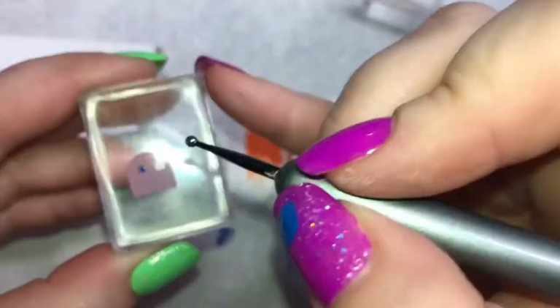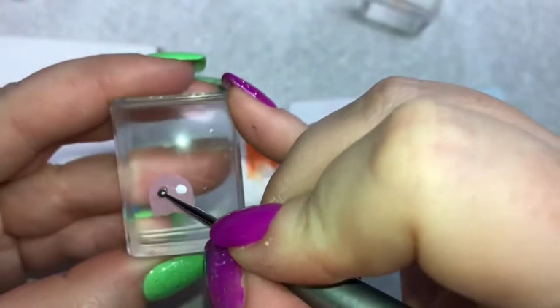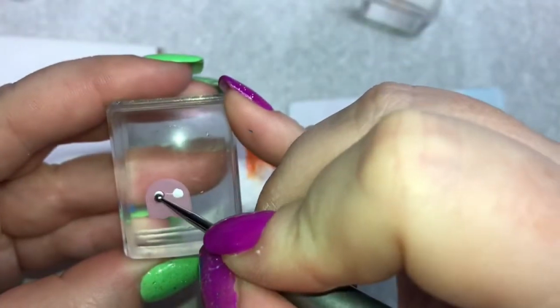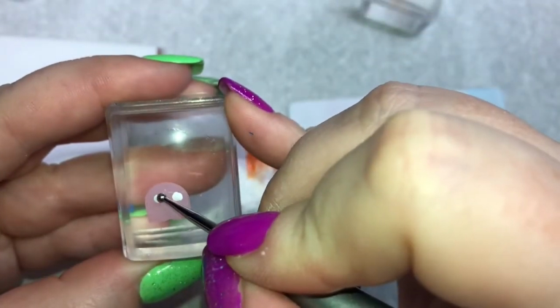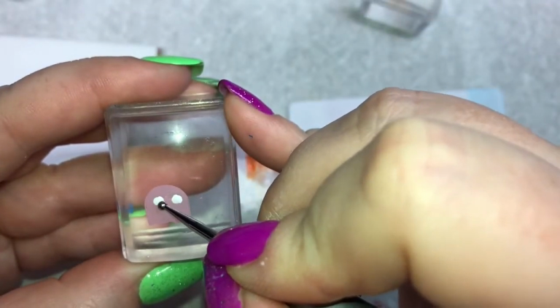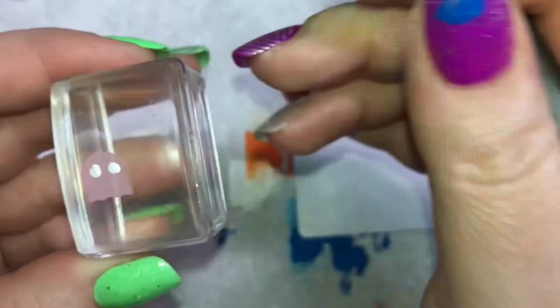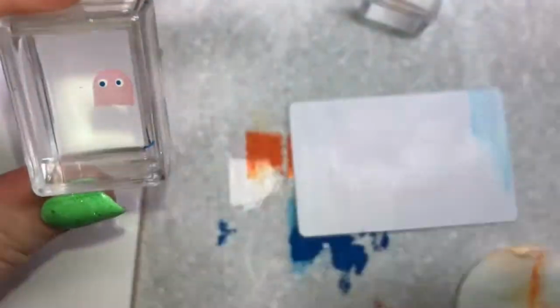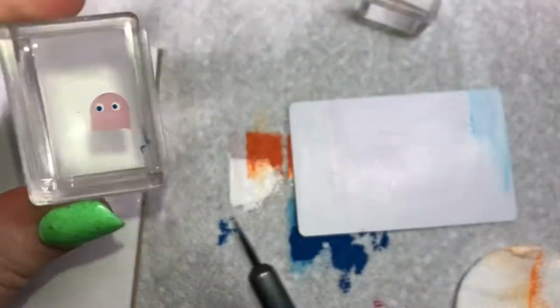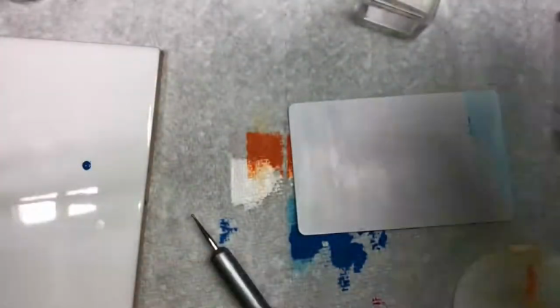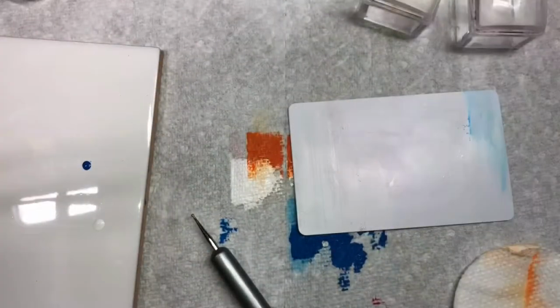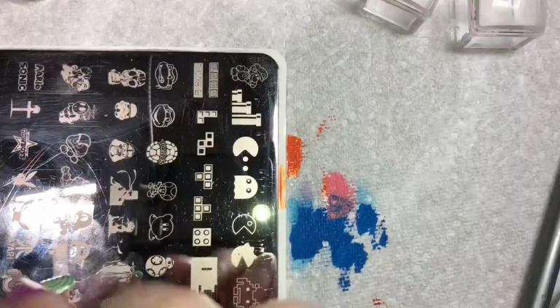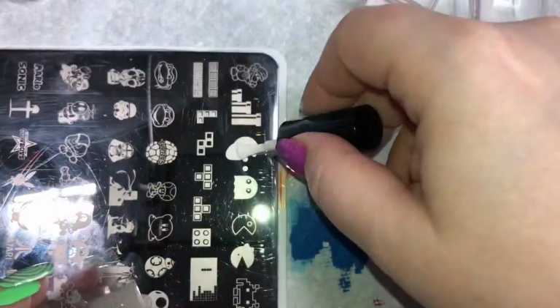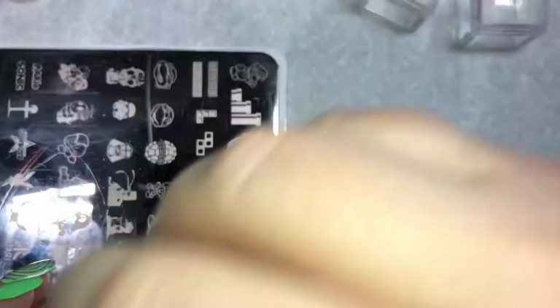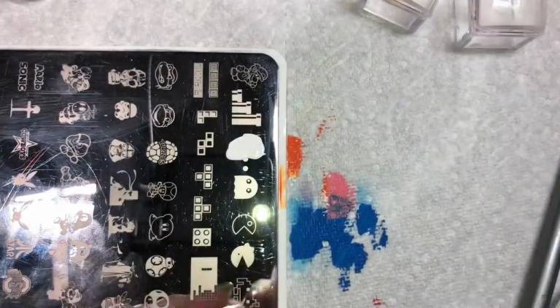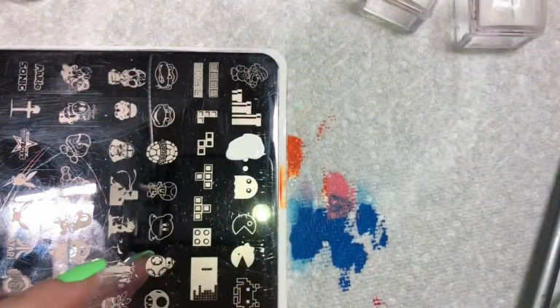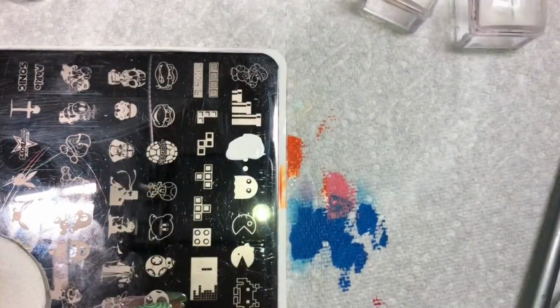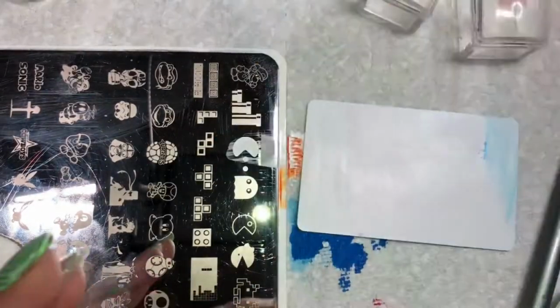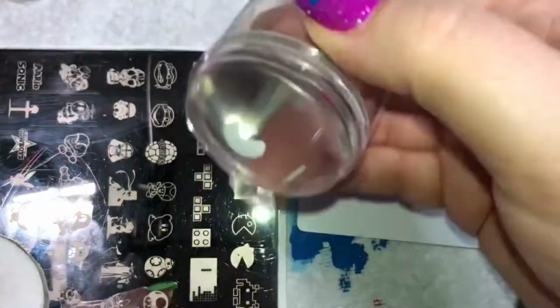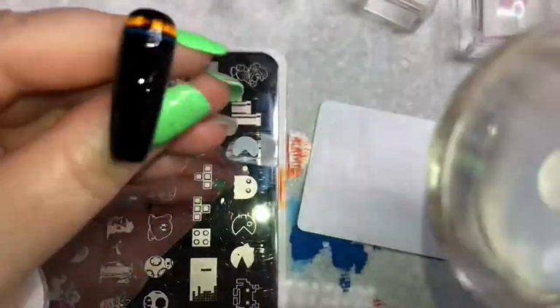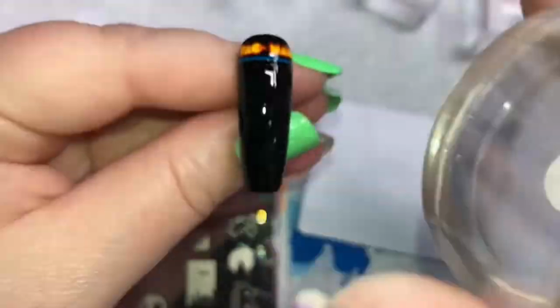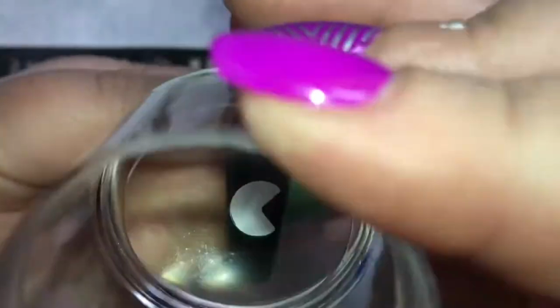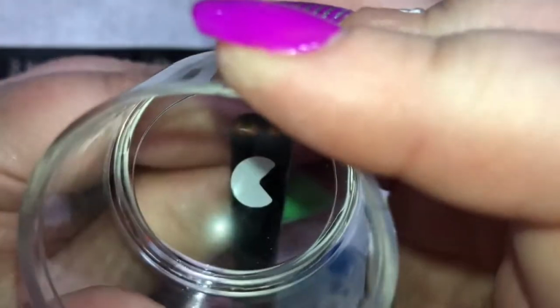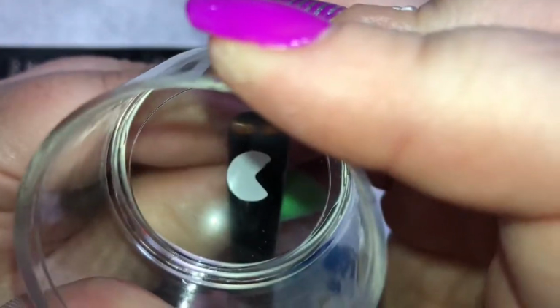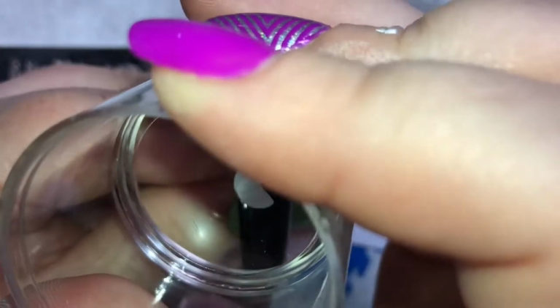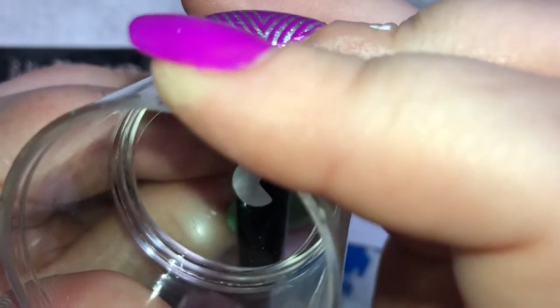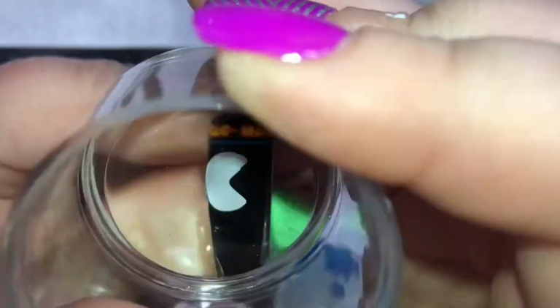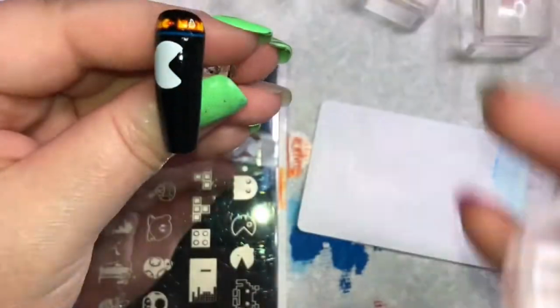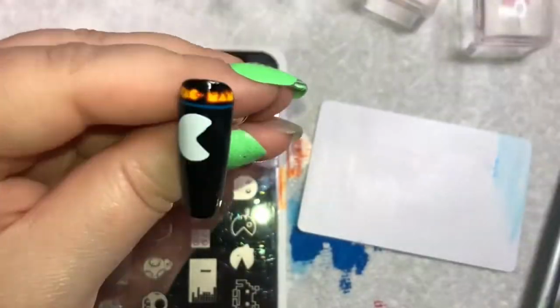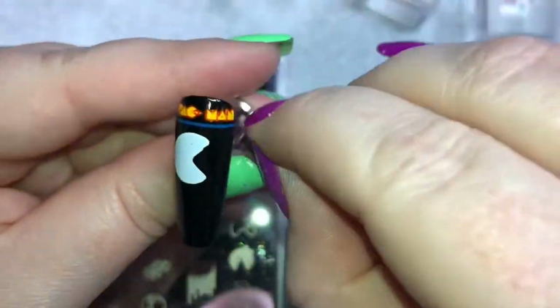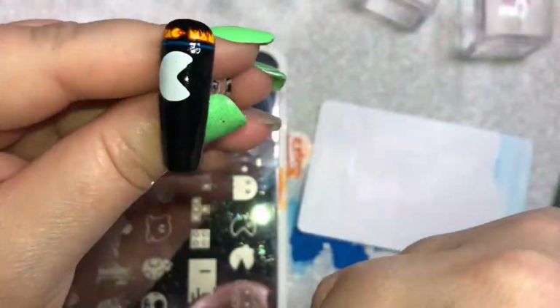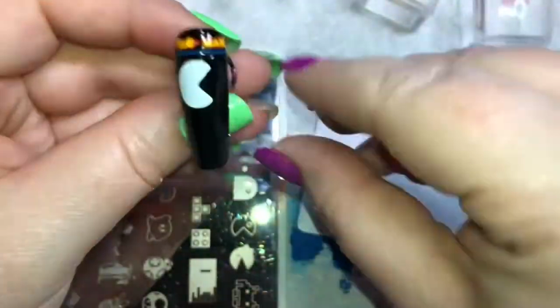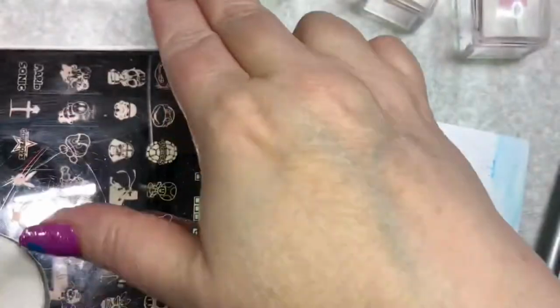While those are drying I'm going to start on my Pac-Man, so I pick him up in white first and stamp him down where I want him on my middle finger.